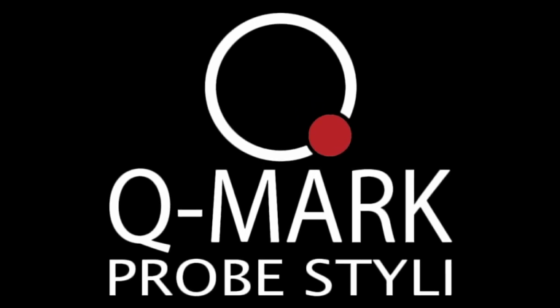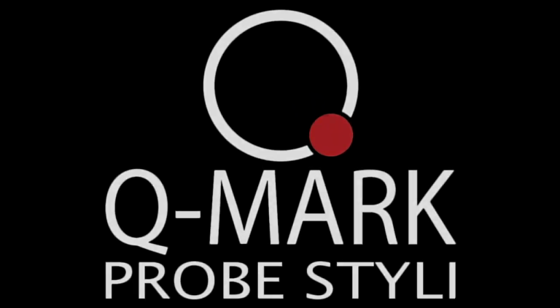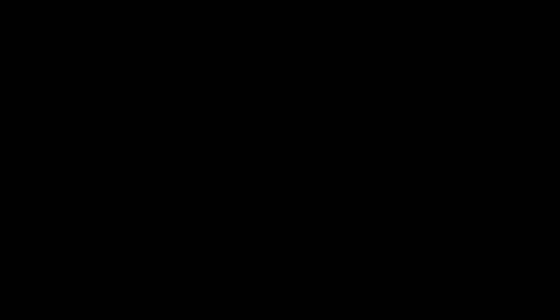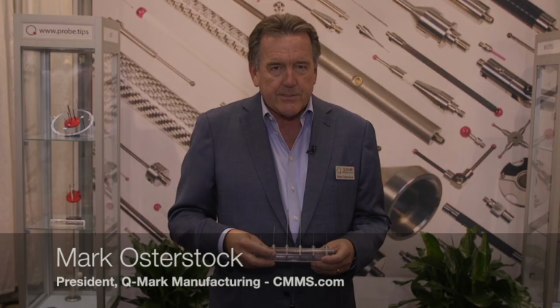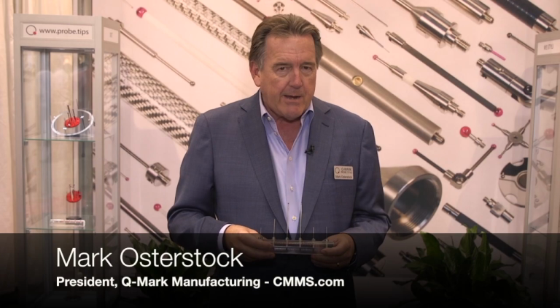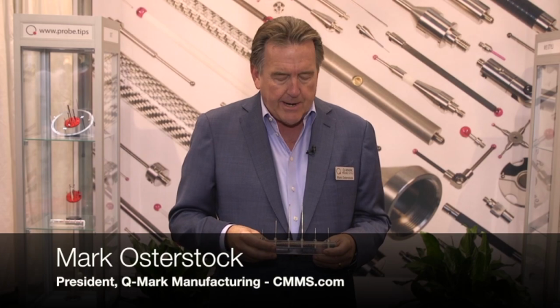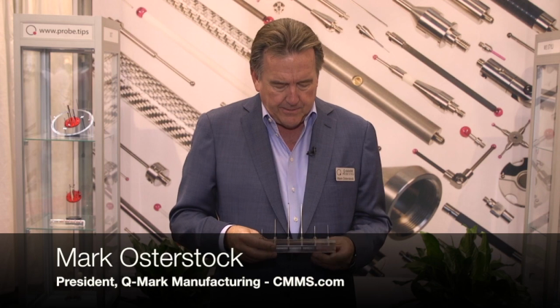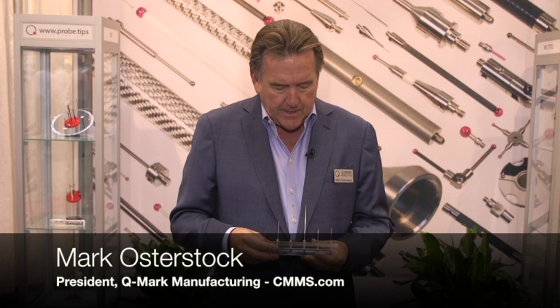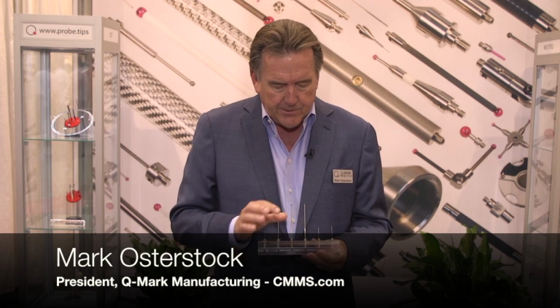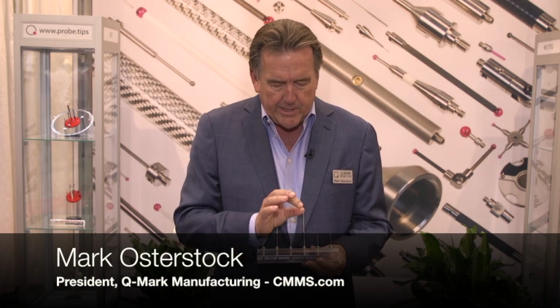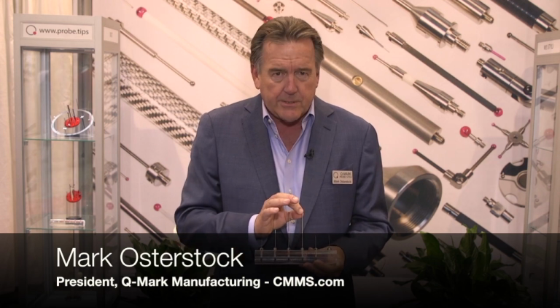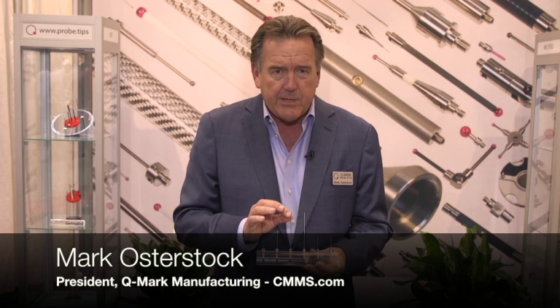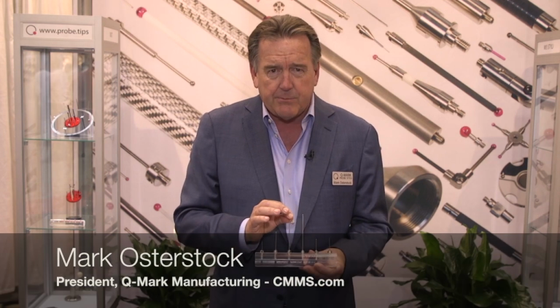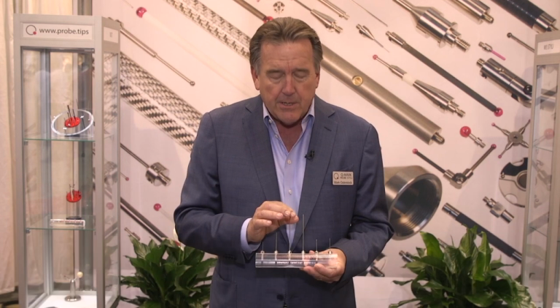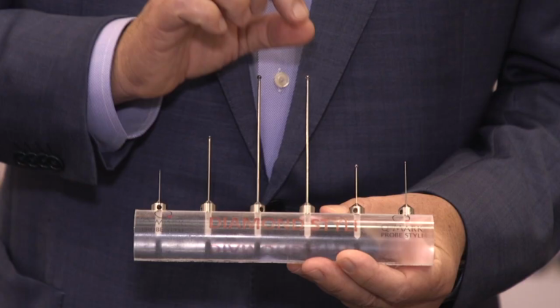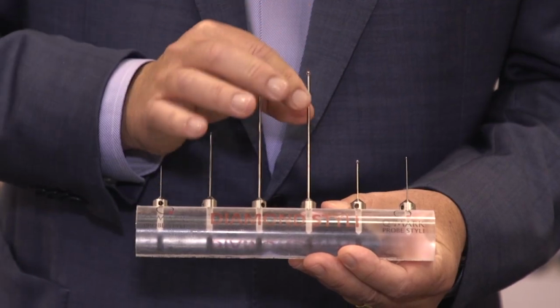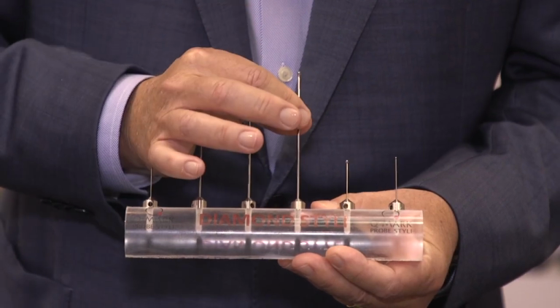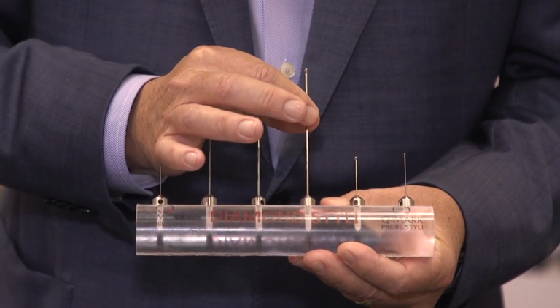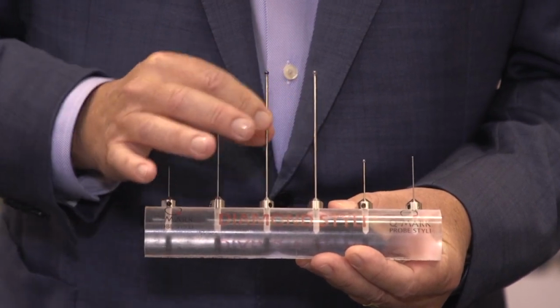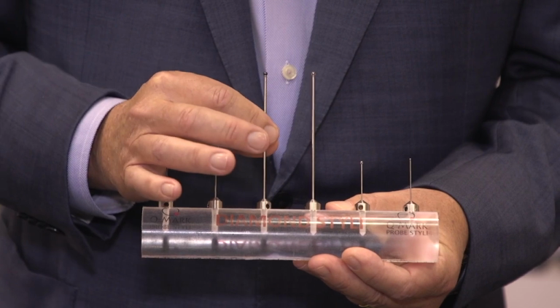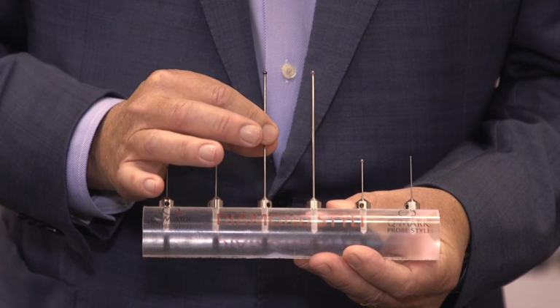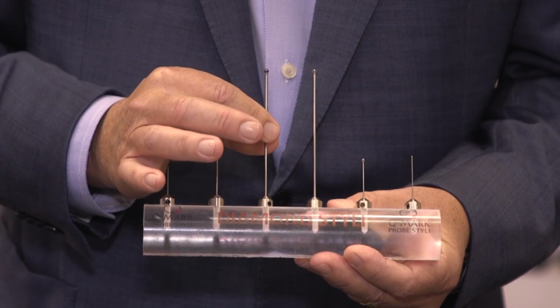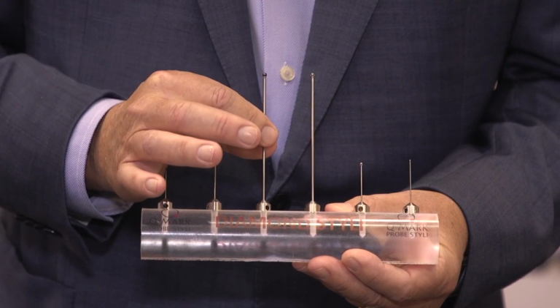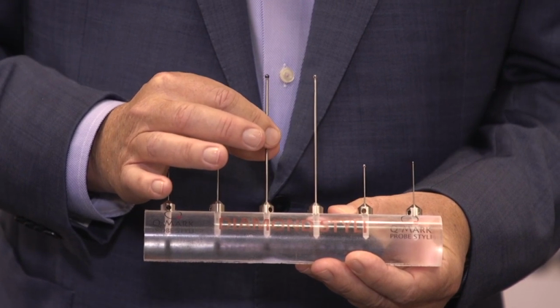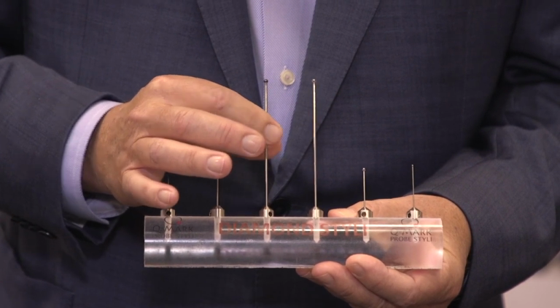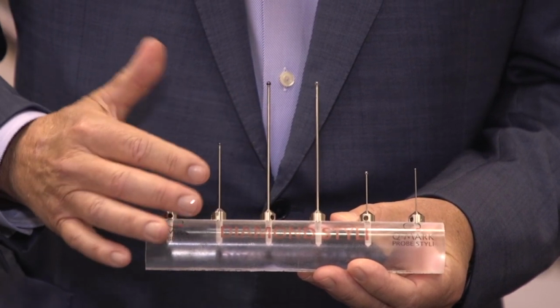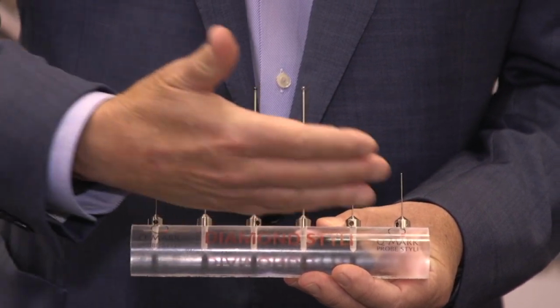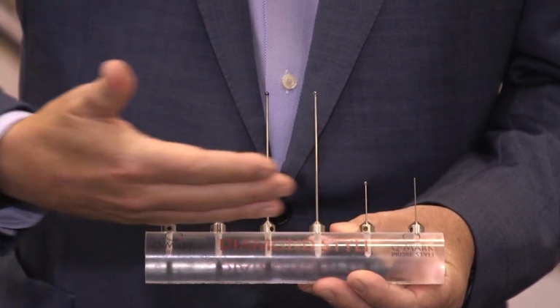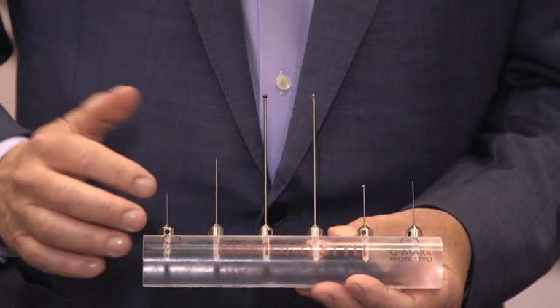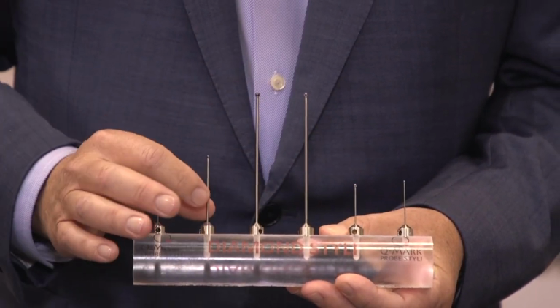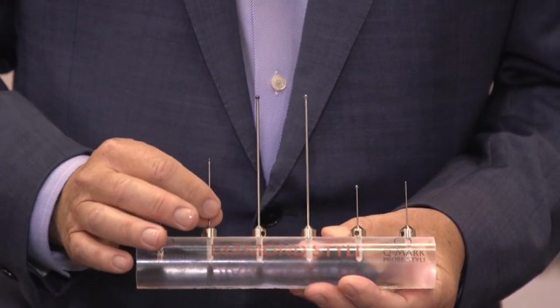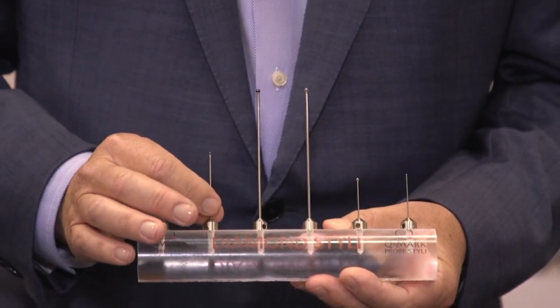One of our new products are Diamond Styli. These are real diamond tips. We have both solid diamond and coated diamond. They come in all sizes, all different base diameters.